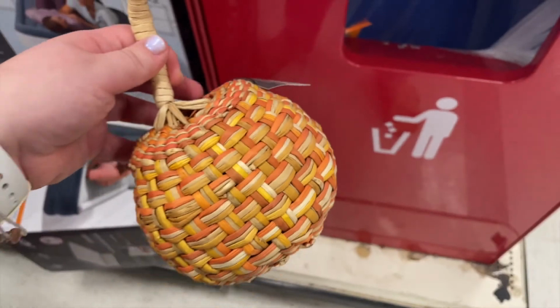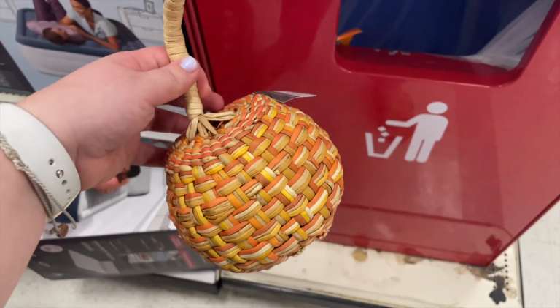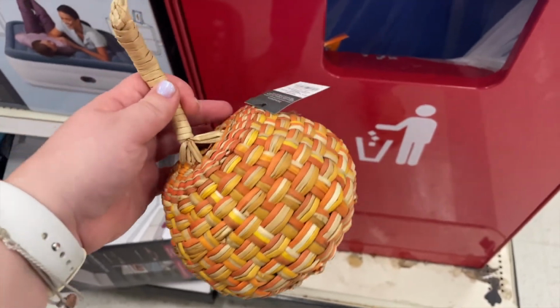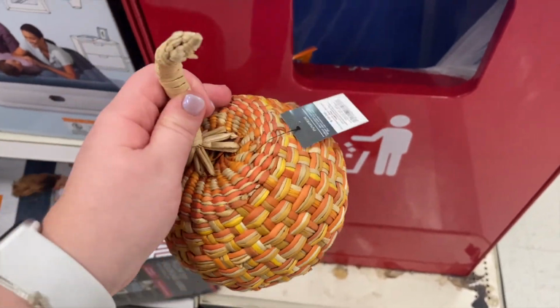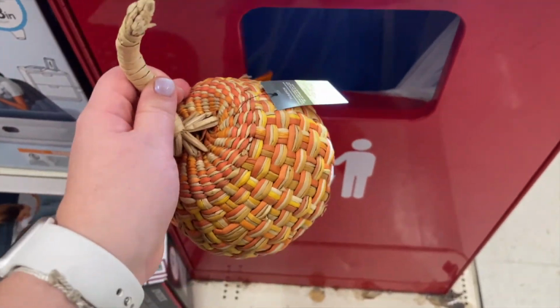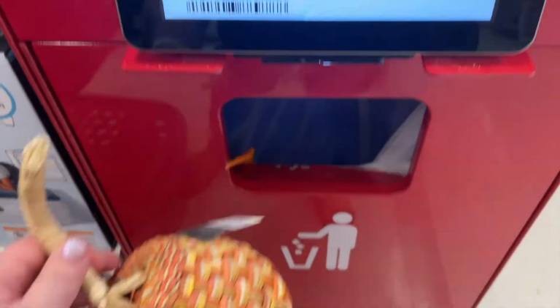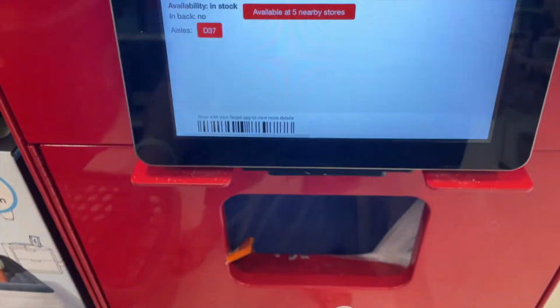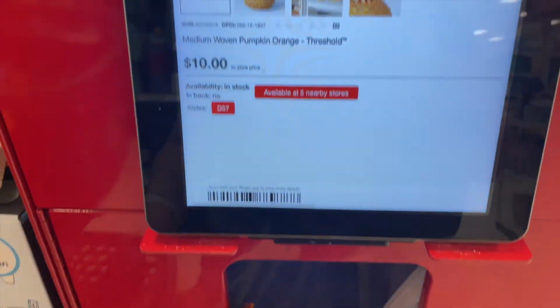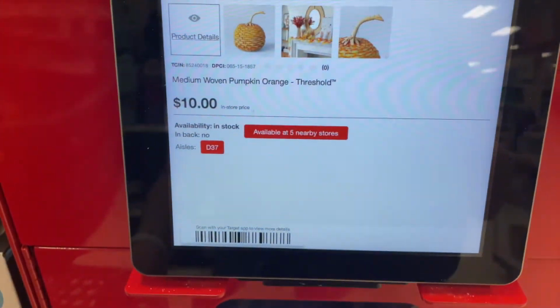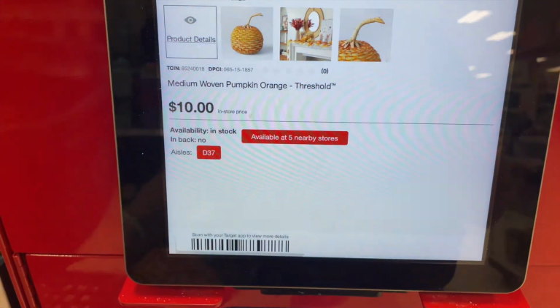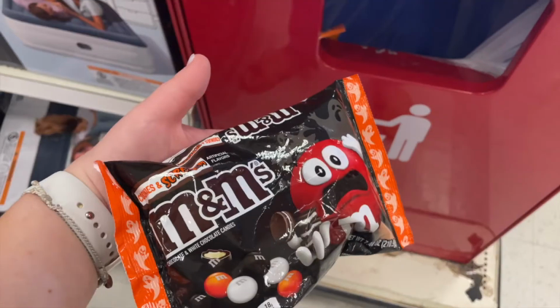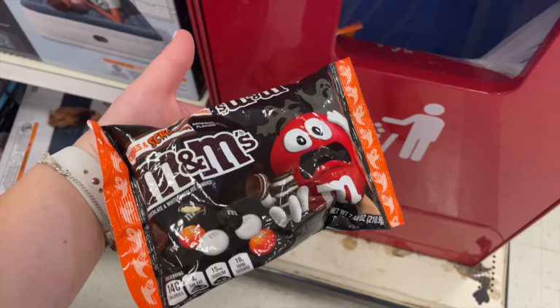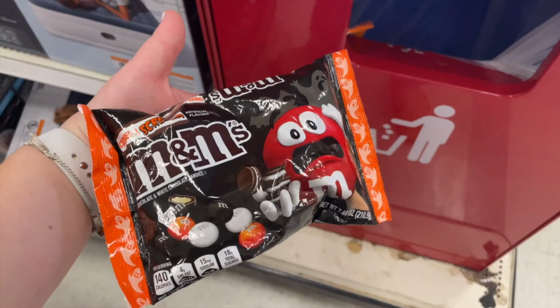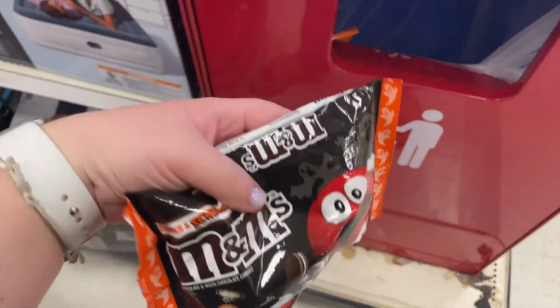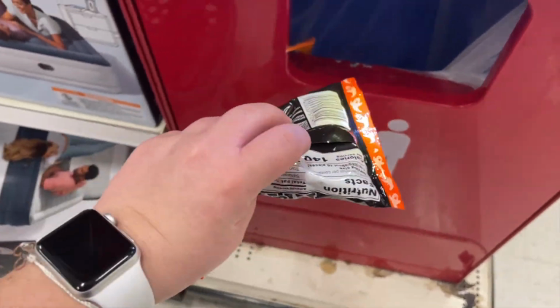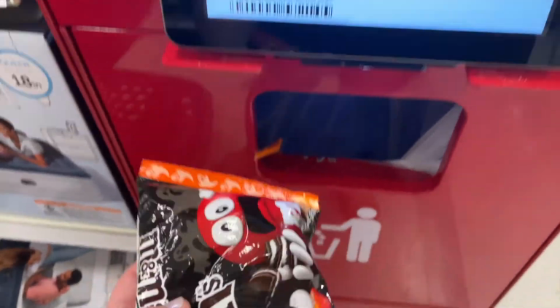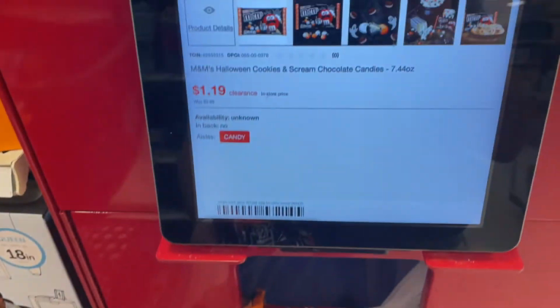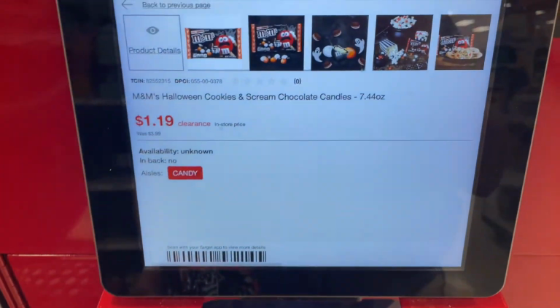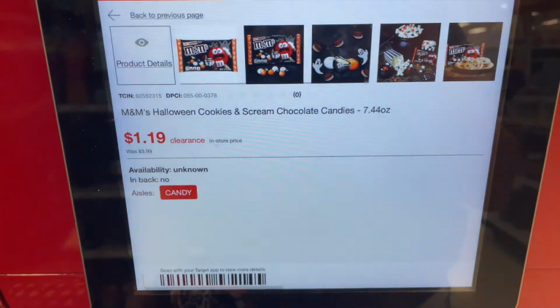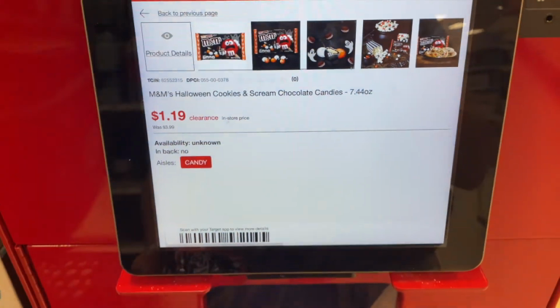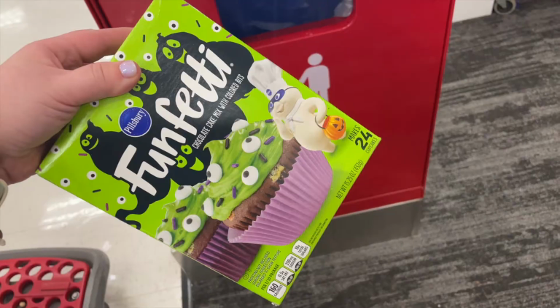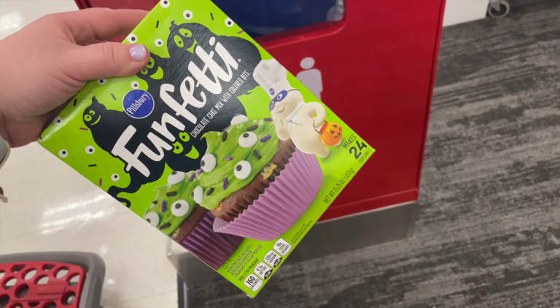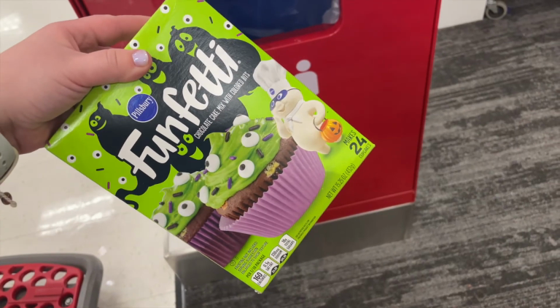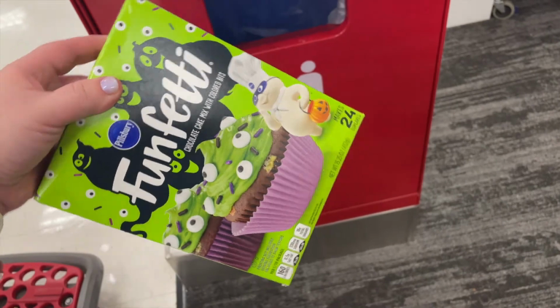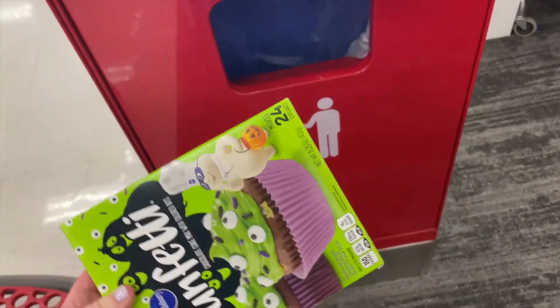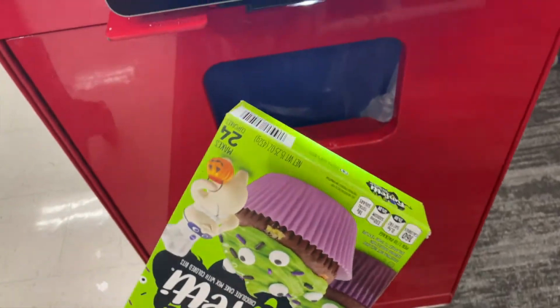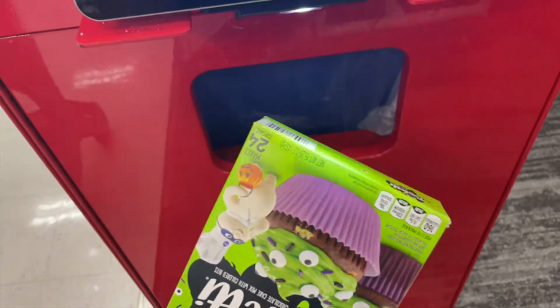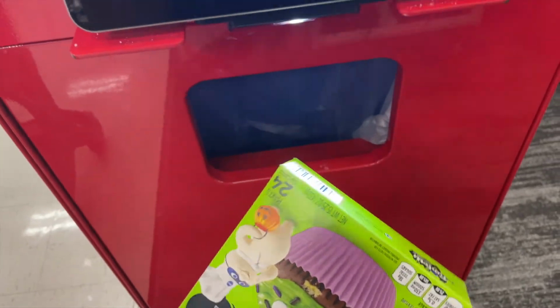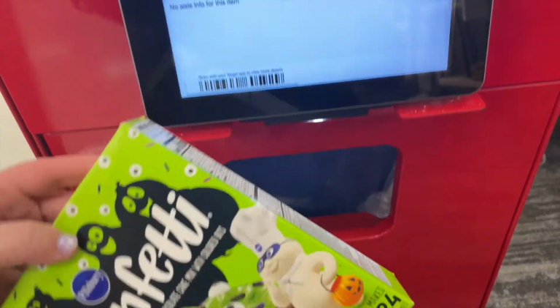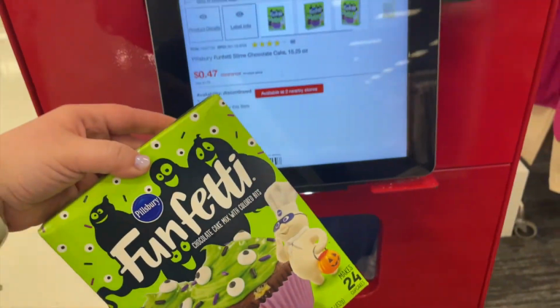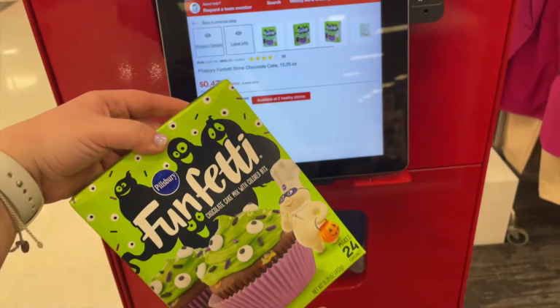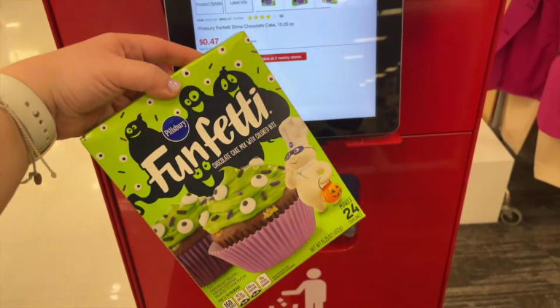There was also some Halloween or fall decor that was not on sale, like this pumpkin. There are also some M&Ms and some Funfetti cake mix which I did pick up on sale. If your store had any of these items, comment down below, and don't forget to hit the subscribe button. Have a great day!